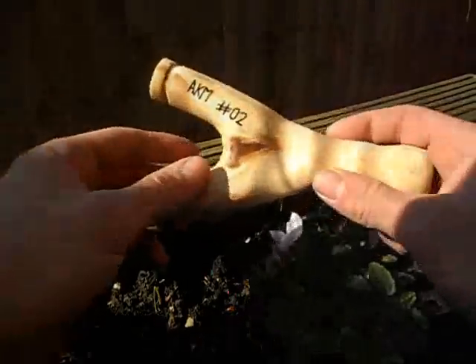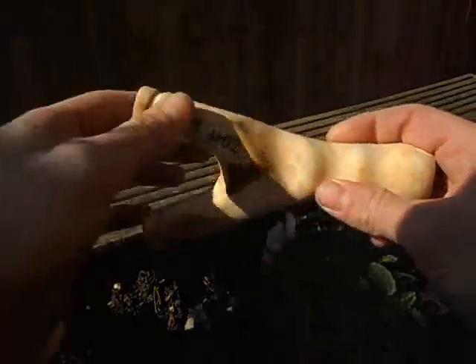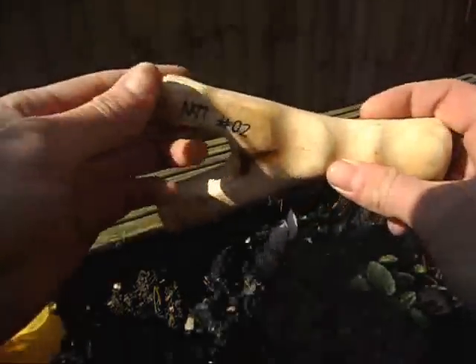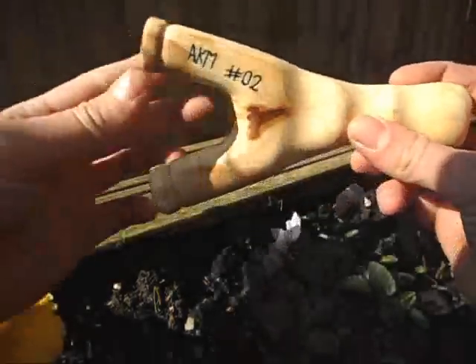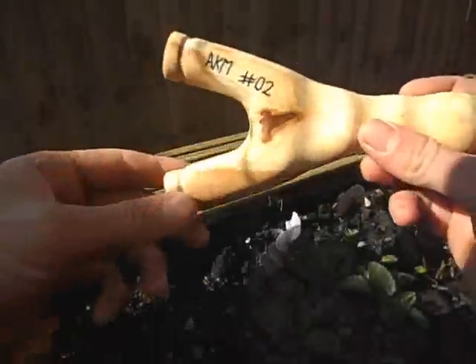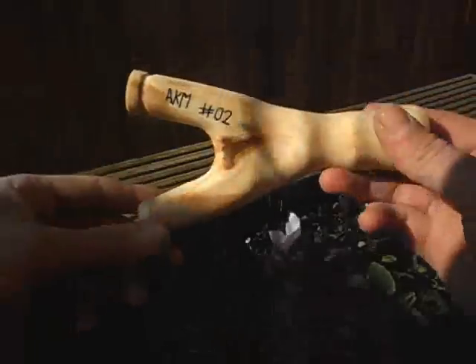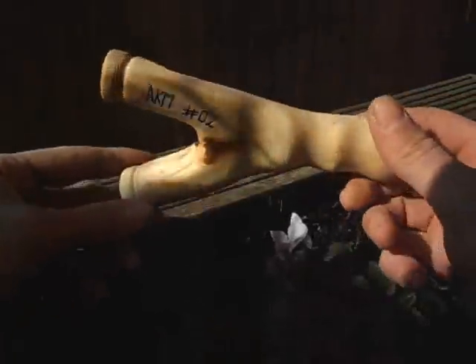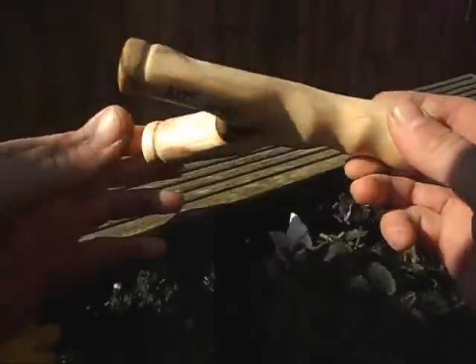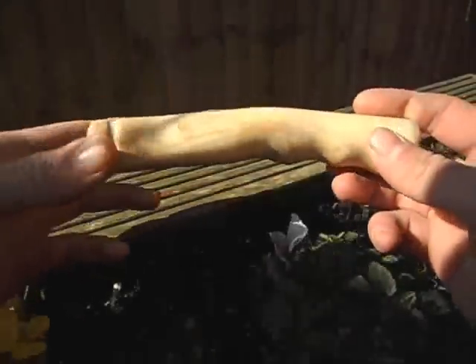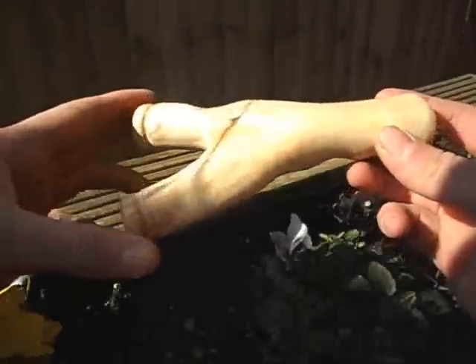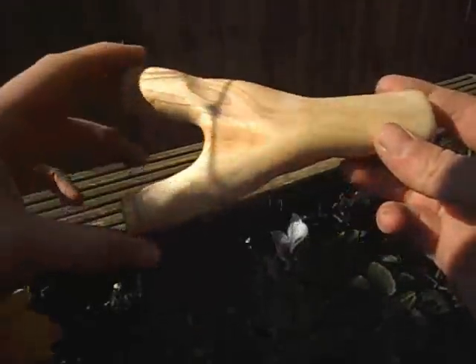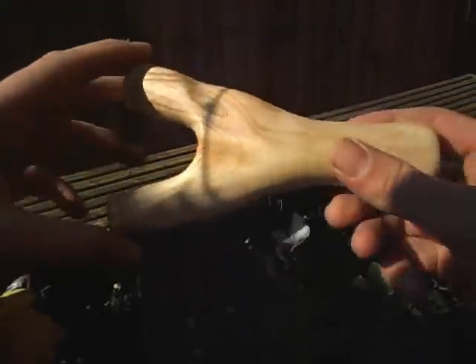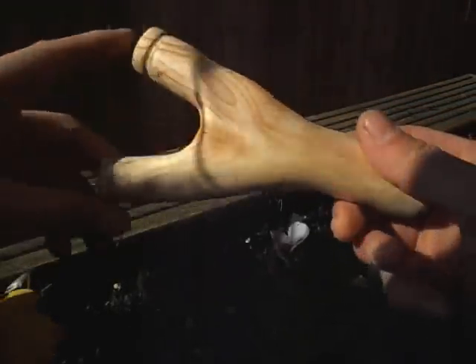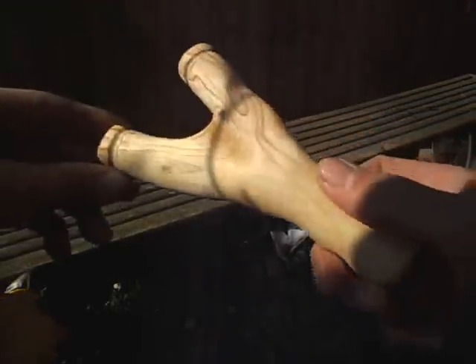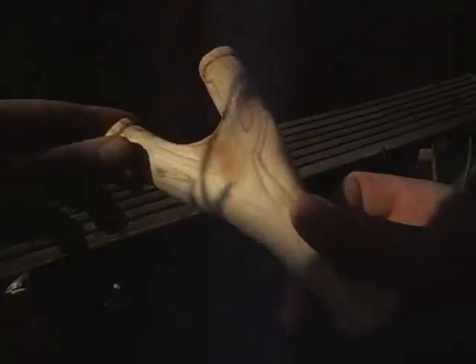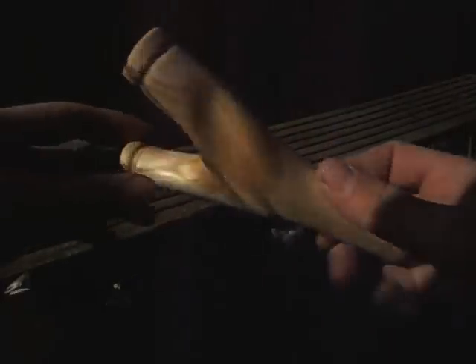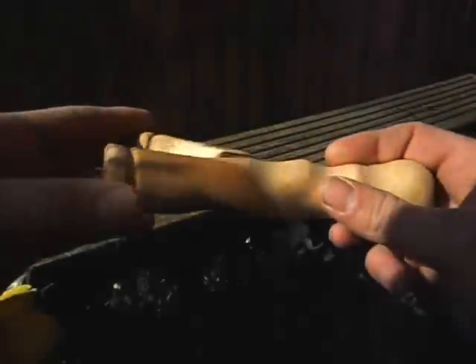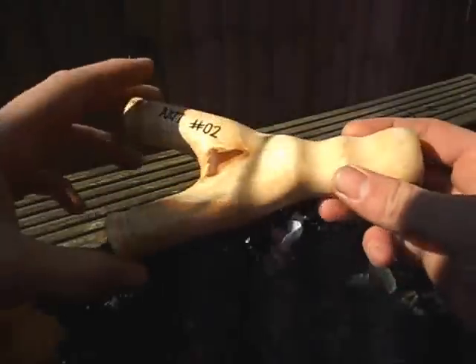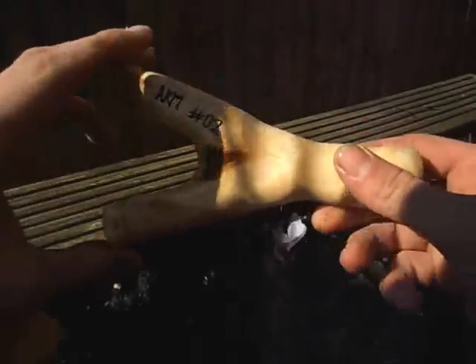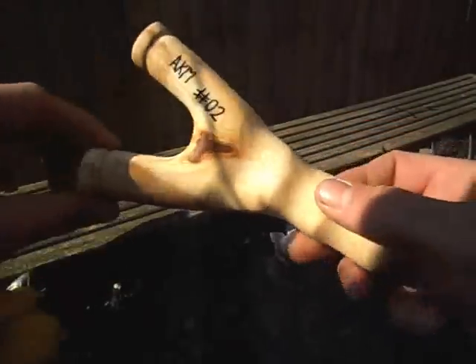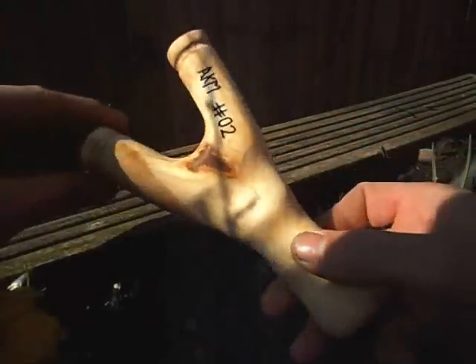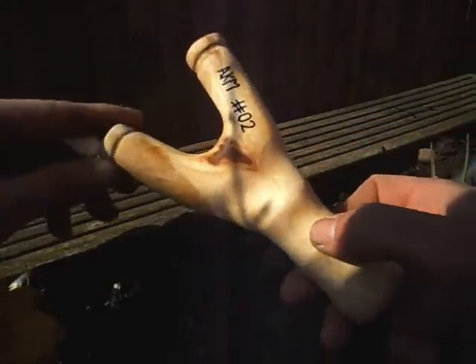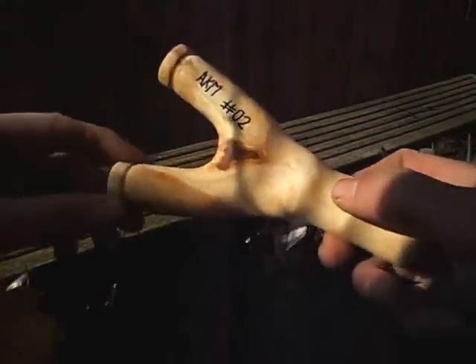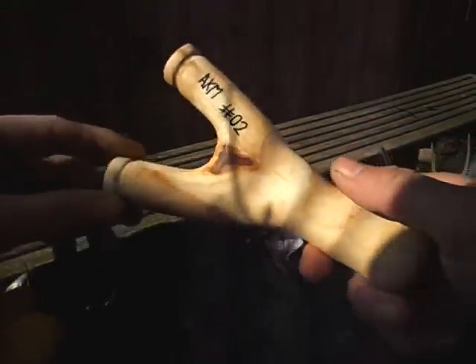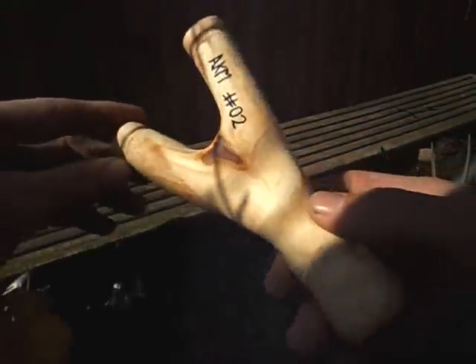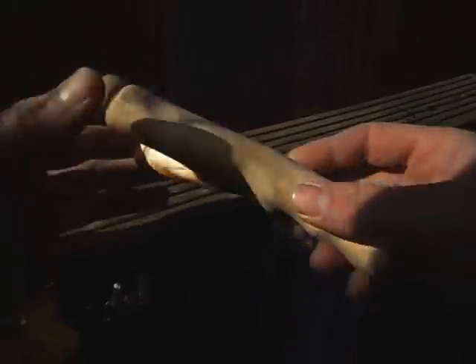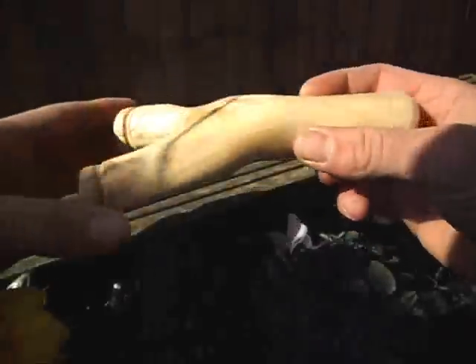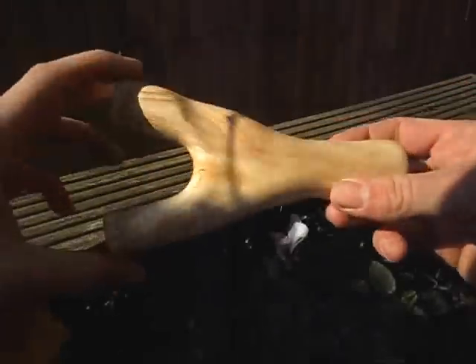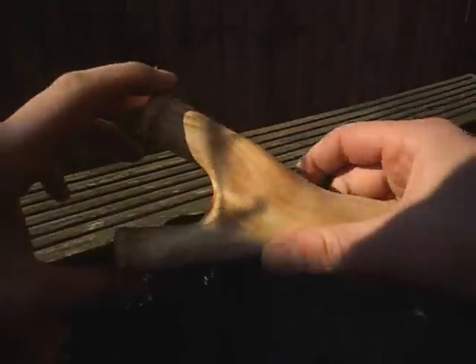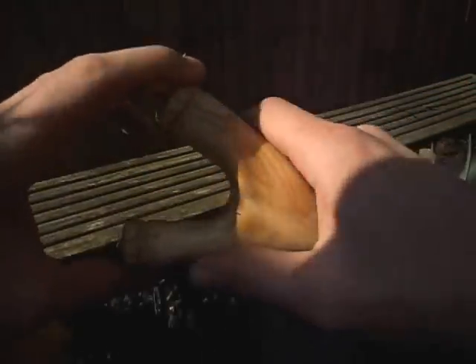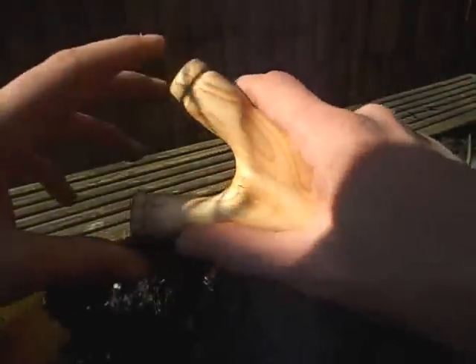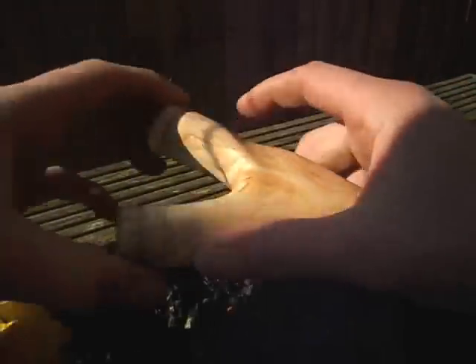Hello guys, it's what I made yesterday. Went out and got a good collection of natural forks over the weekend. This was a piece of deadwood ash which was huge, so I've decided to shape it.